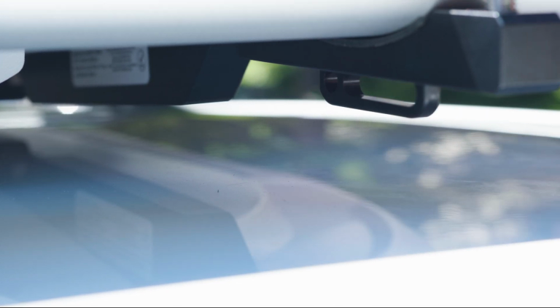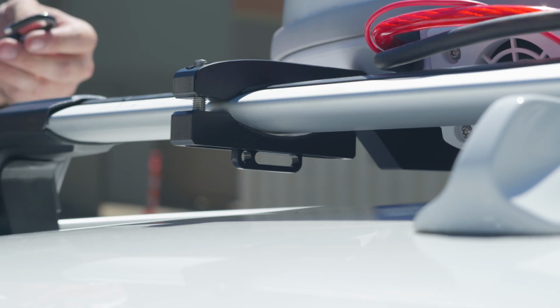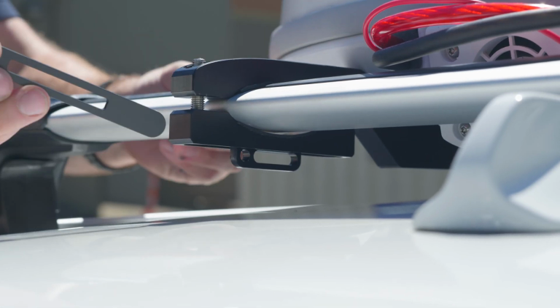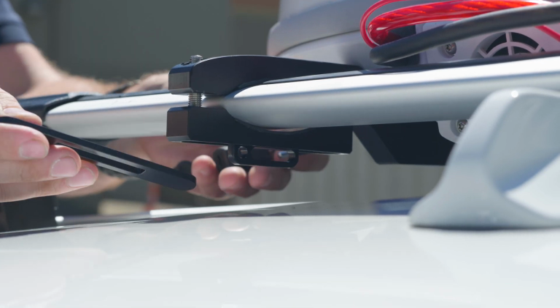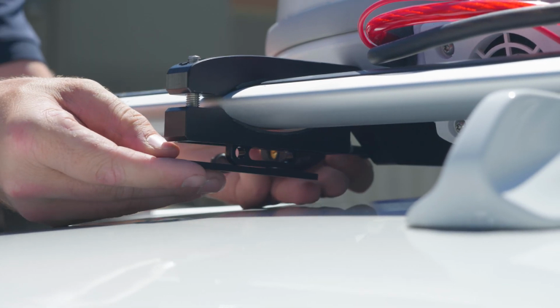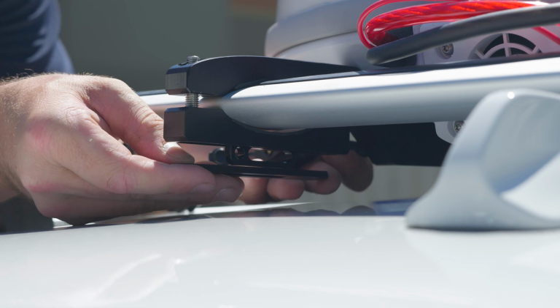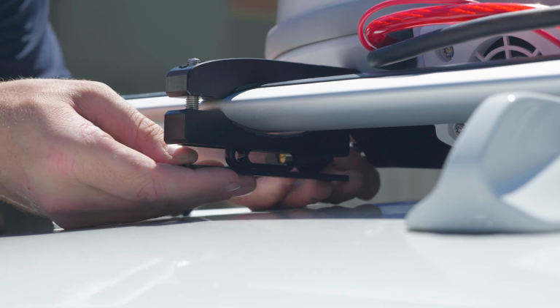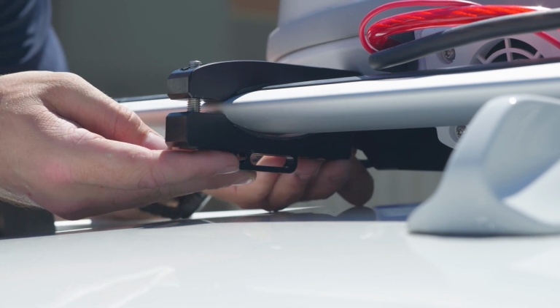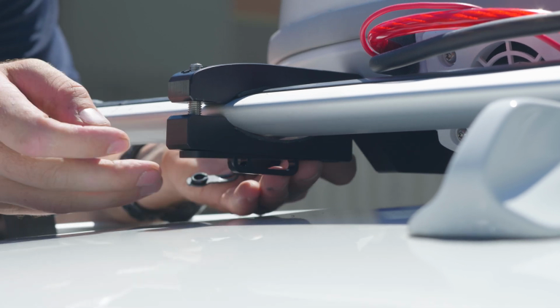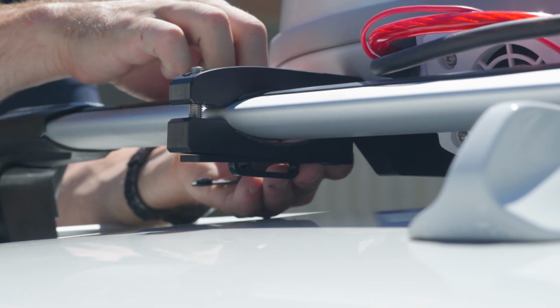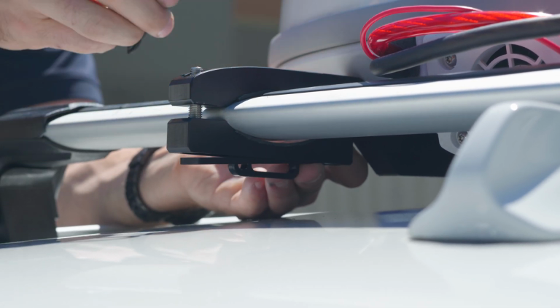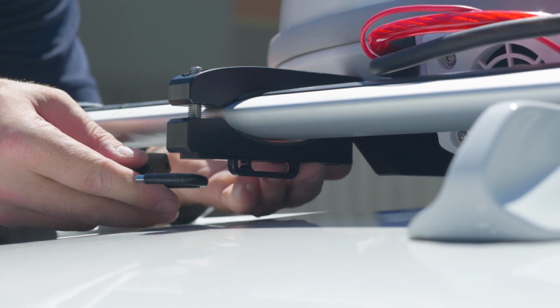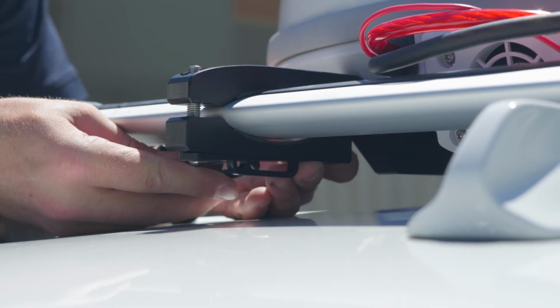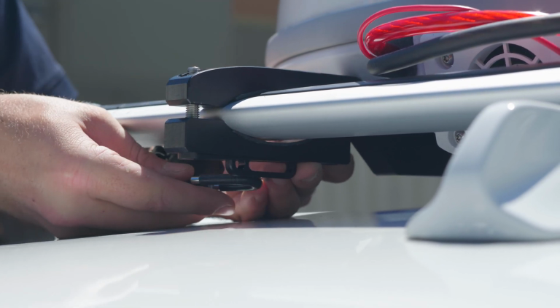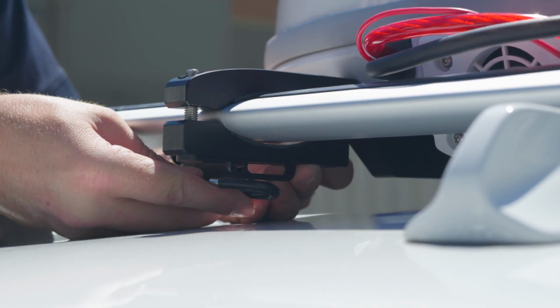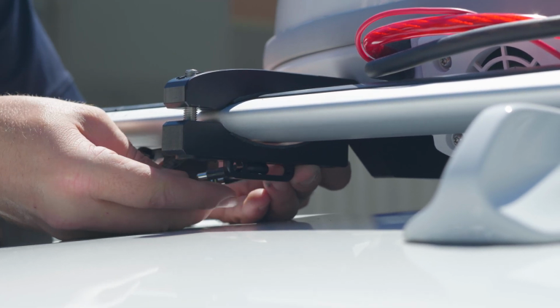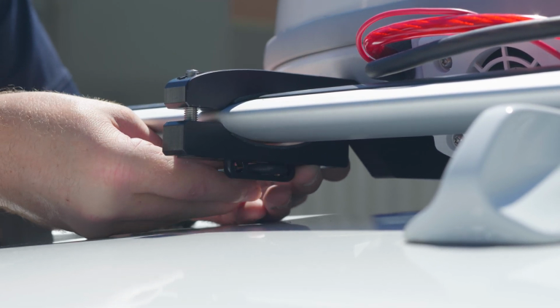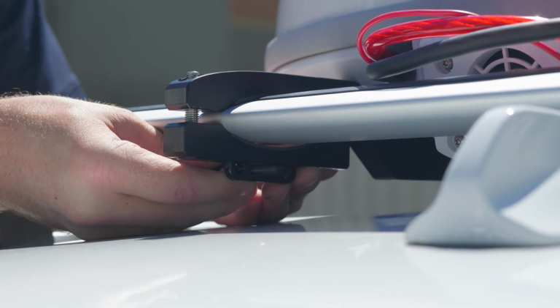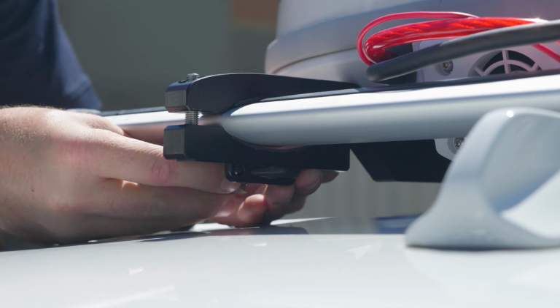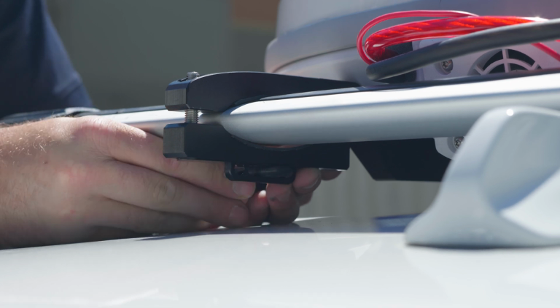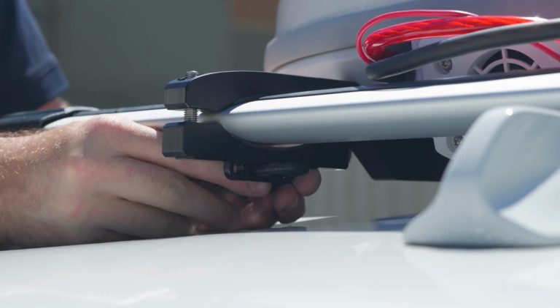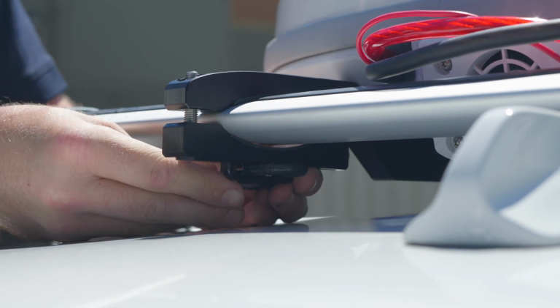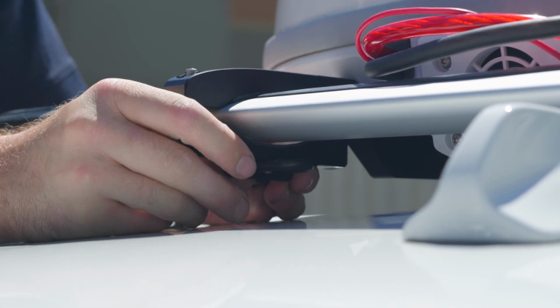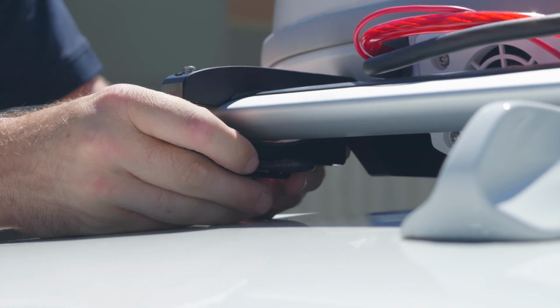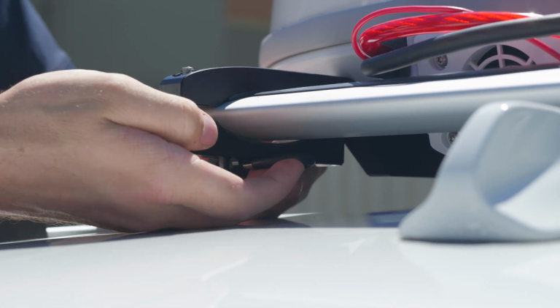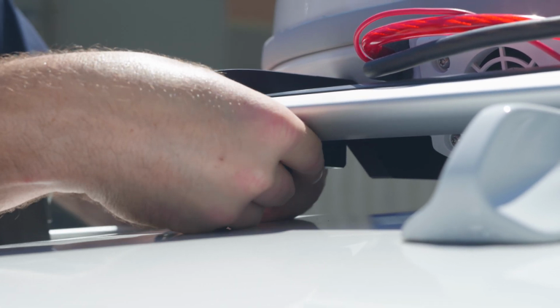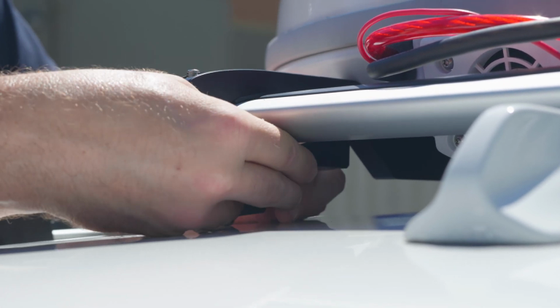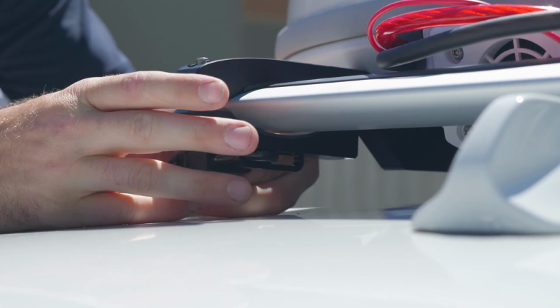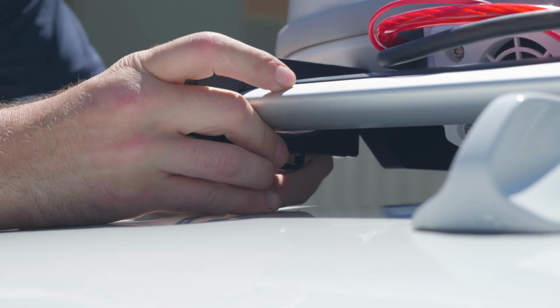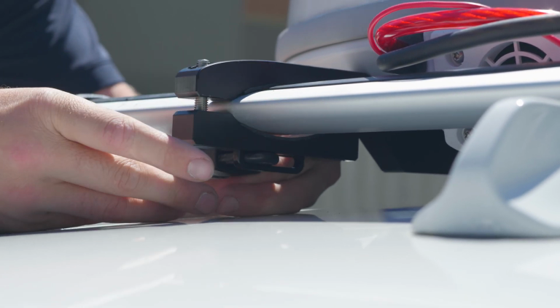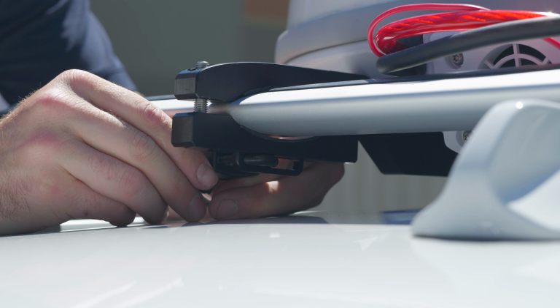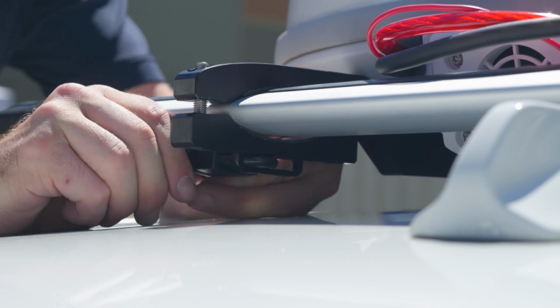To install the locking mechanism, place the bolt cover on the clamp bottom as shown. Insert the padlock shackles through the wide slot and slide the left side of the shackle into the hole as shown.